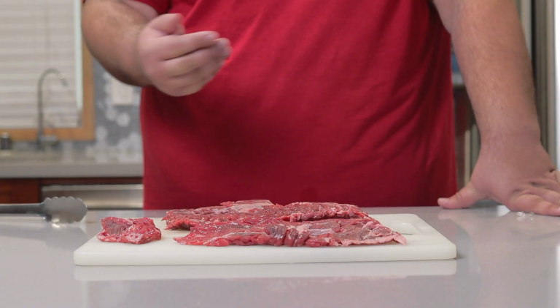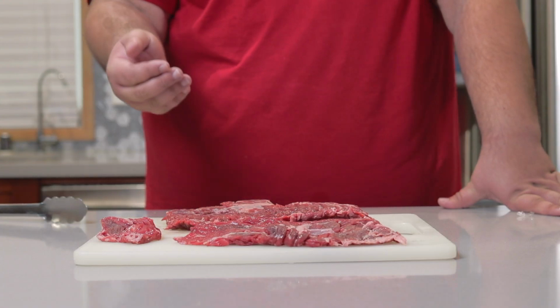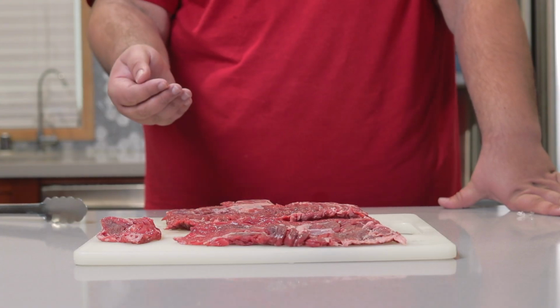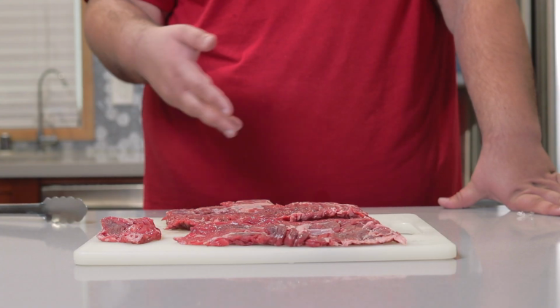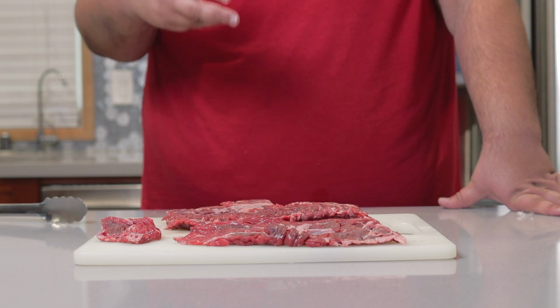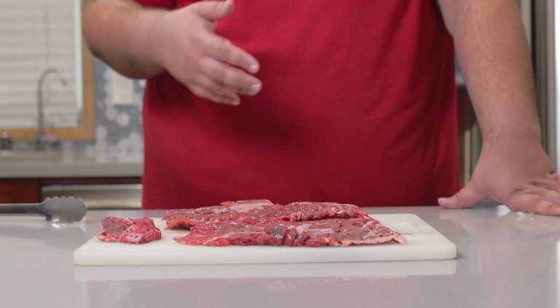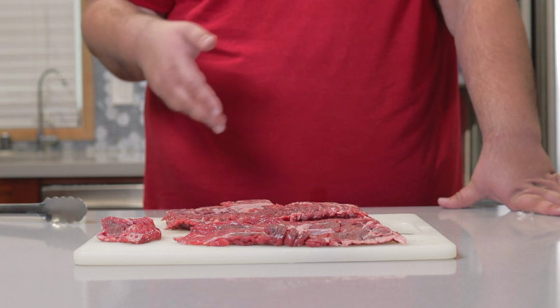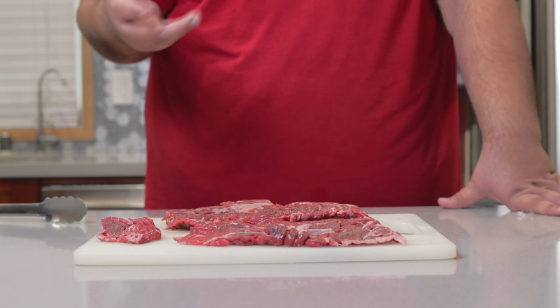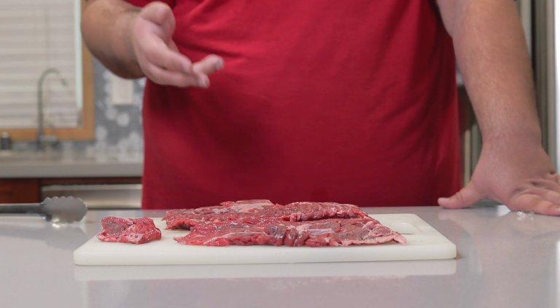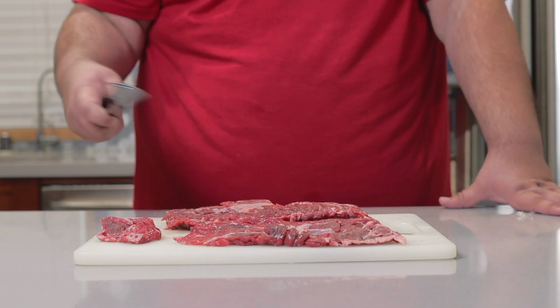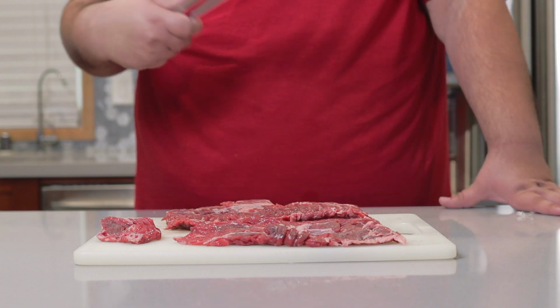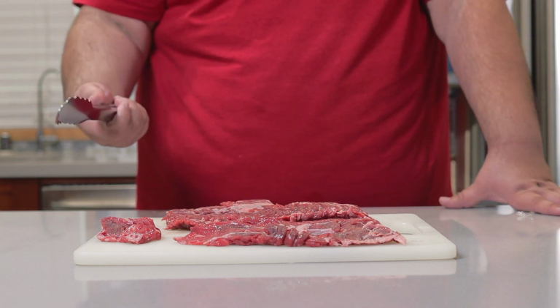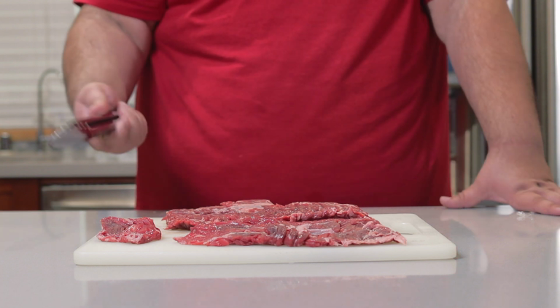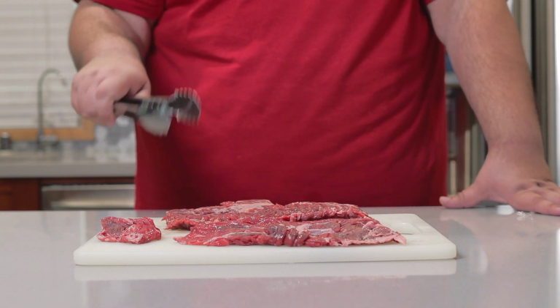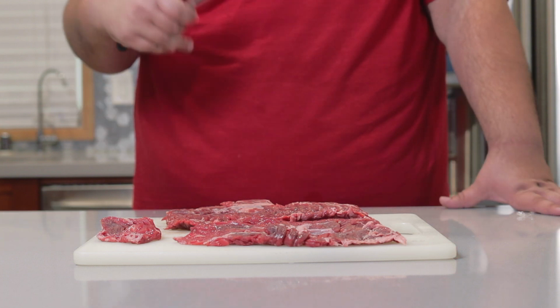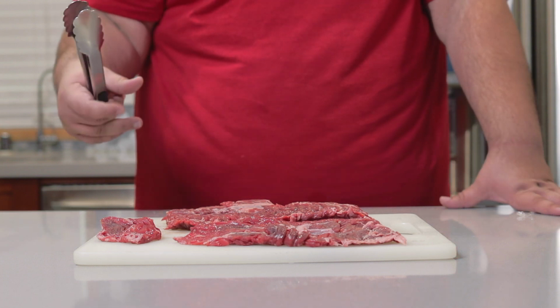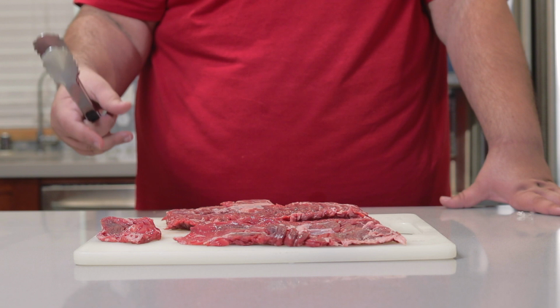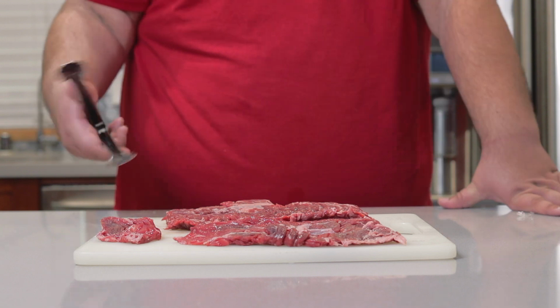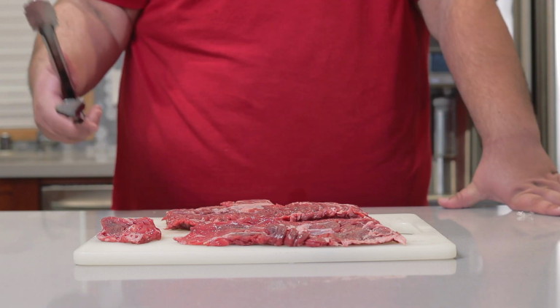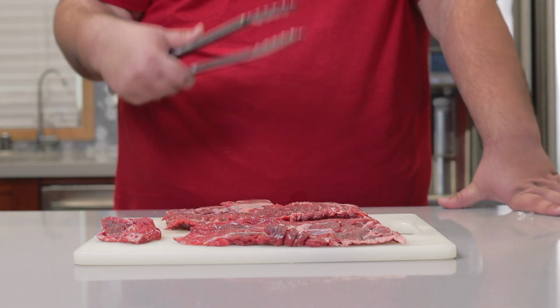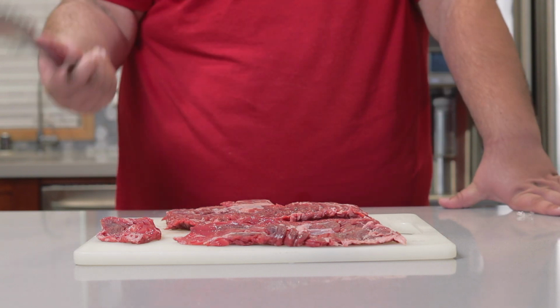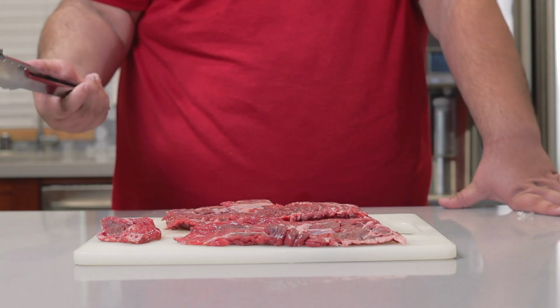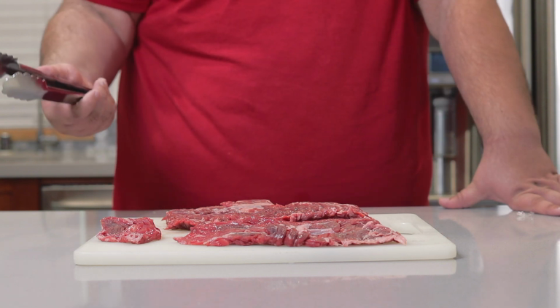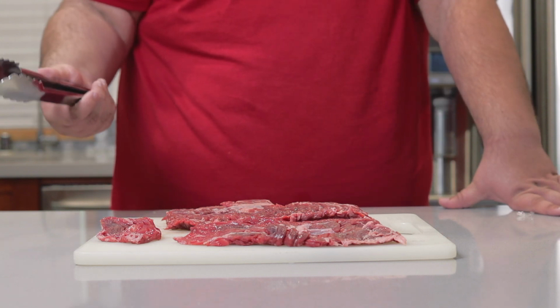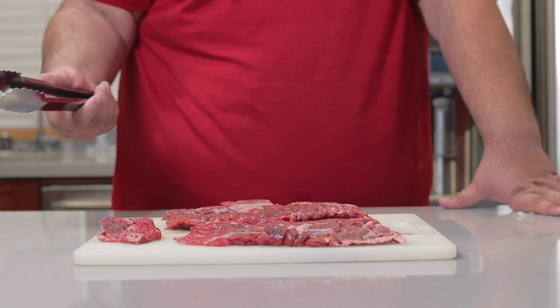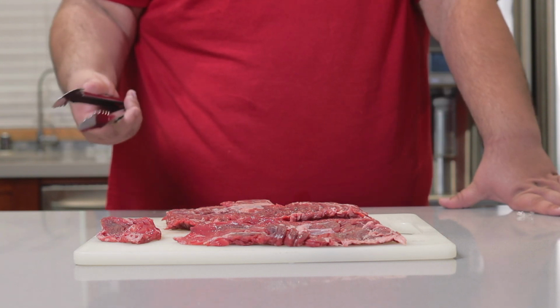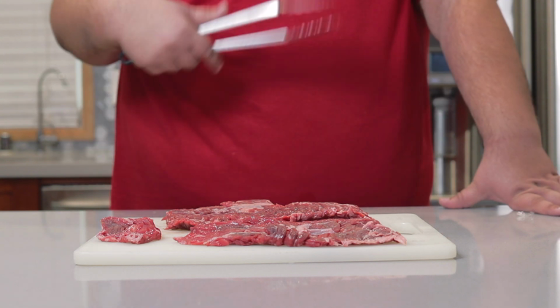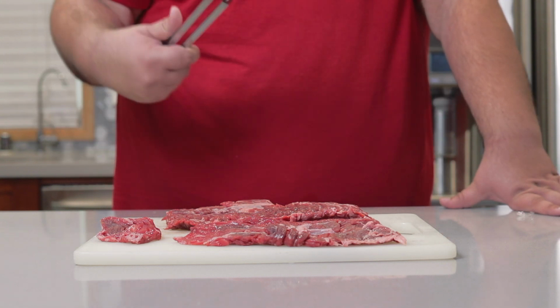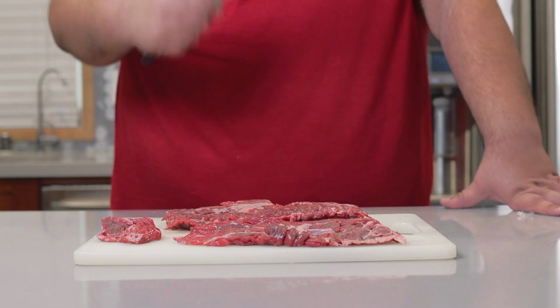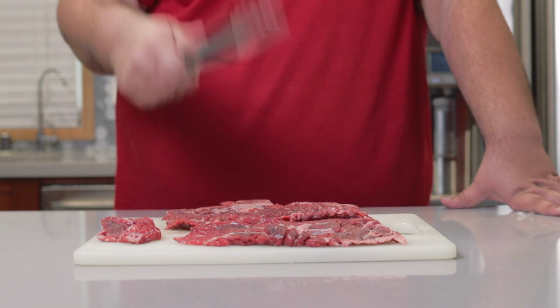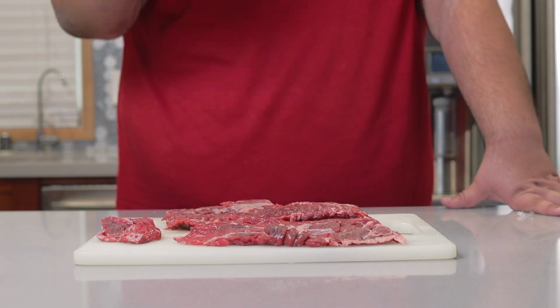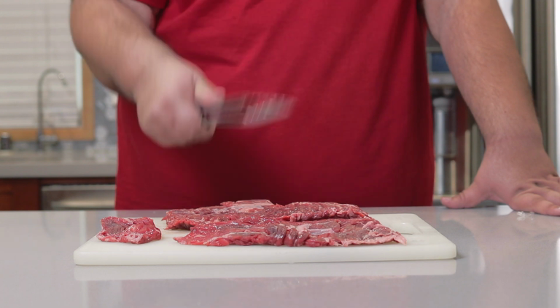In French onion soup — for that matter, it's not just meat and cheese. There's a beefy aspect to both. In French onion soup it's made with beef broth. In French onion nachos, actual beef.